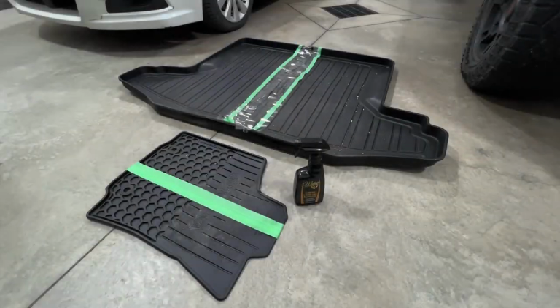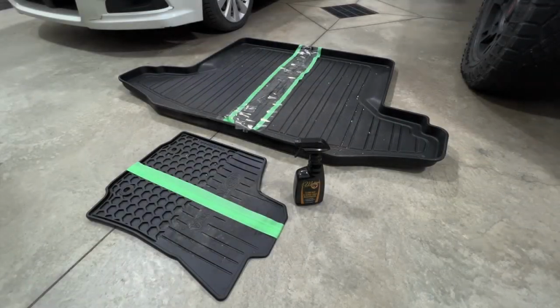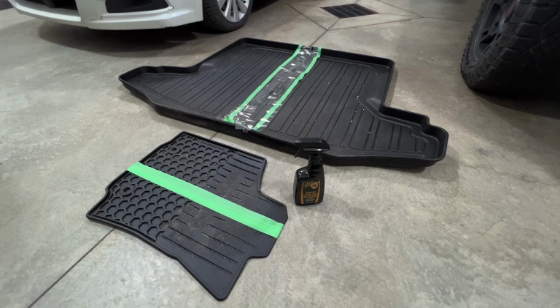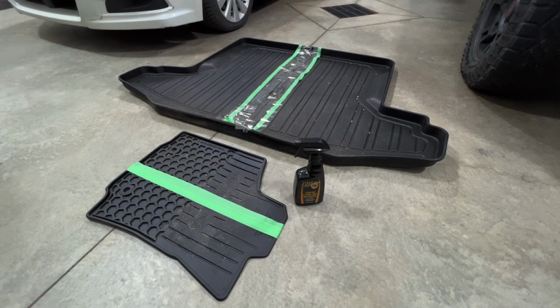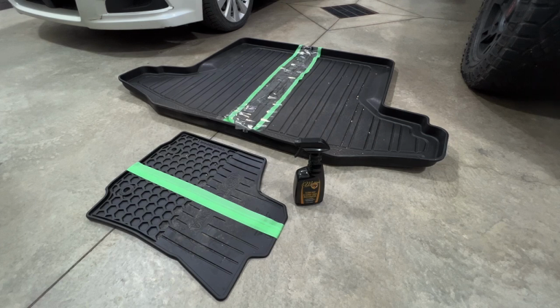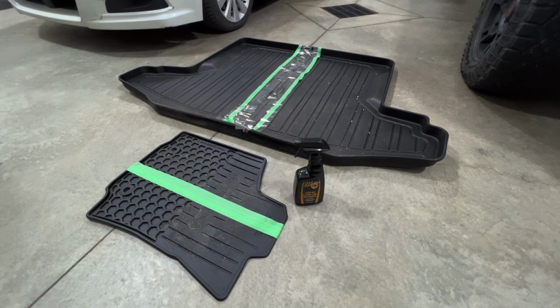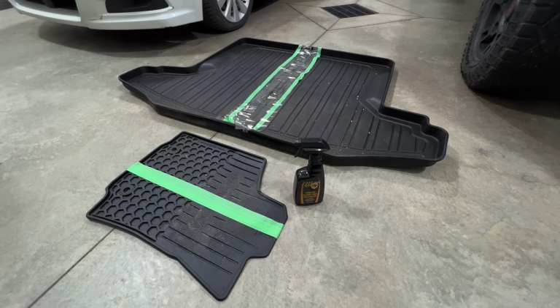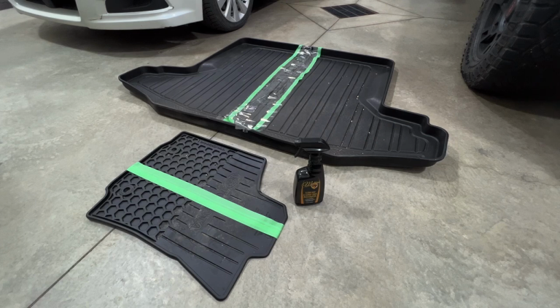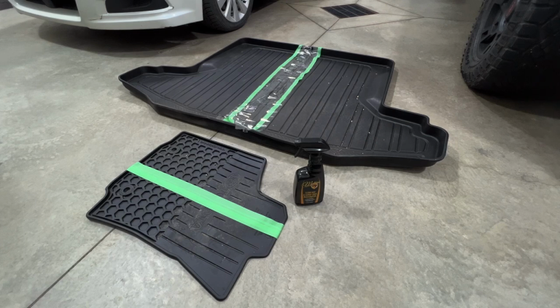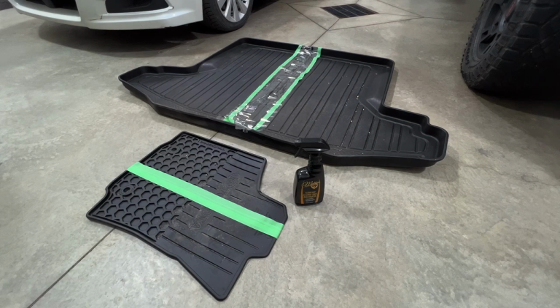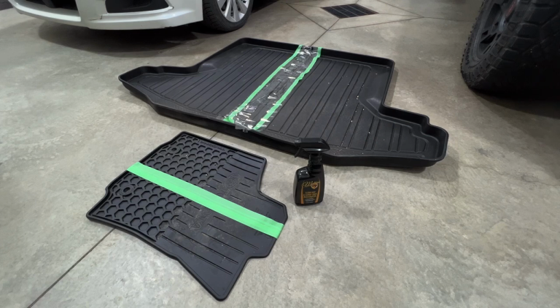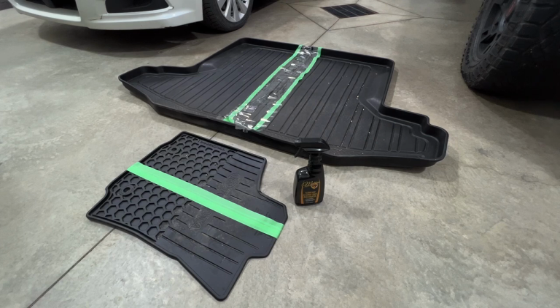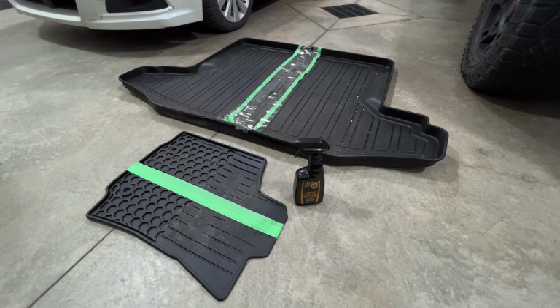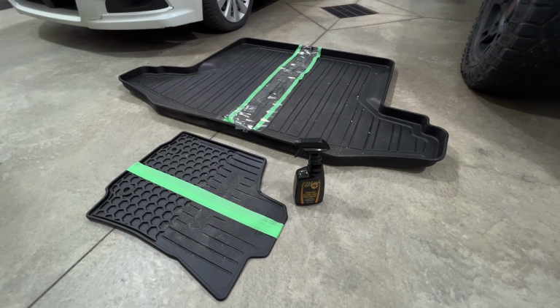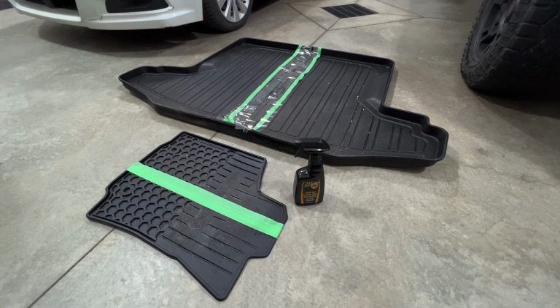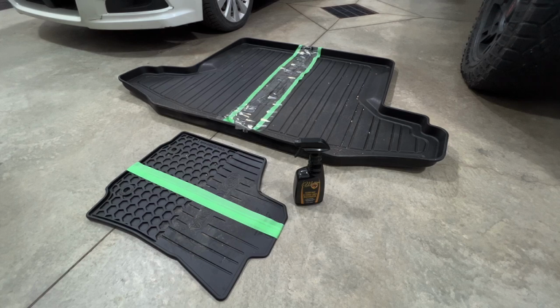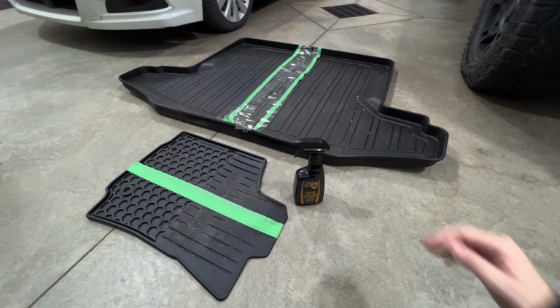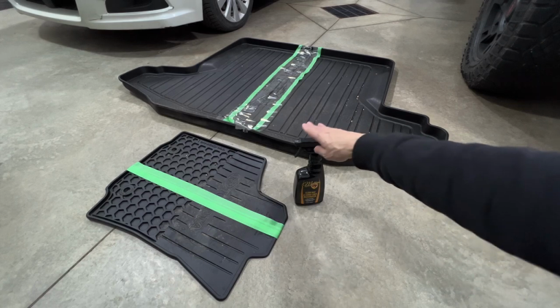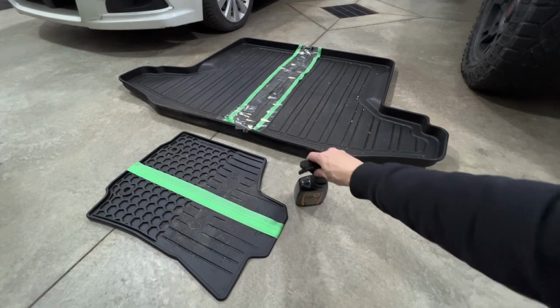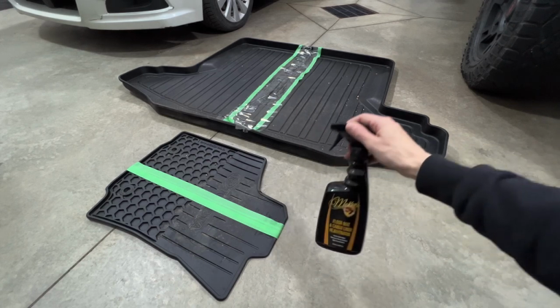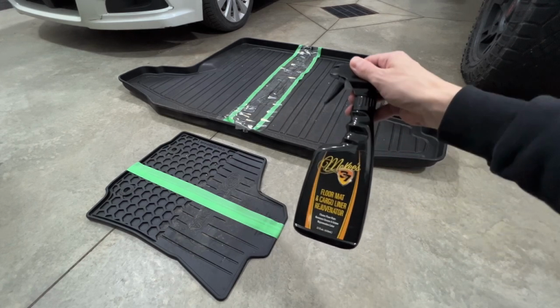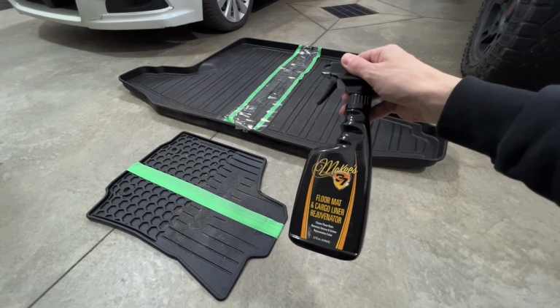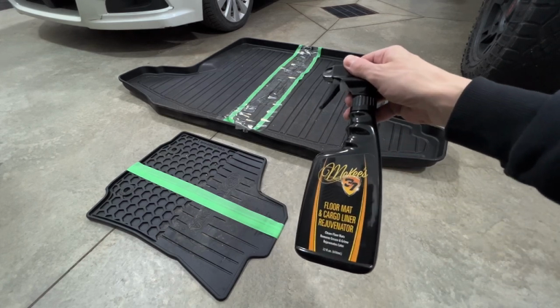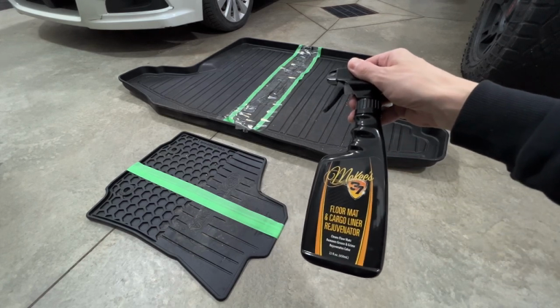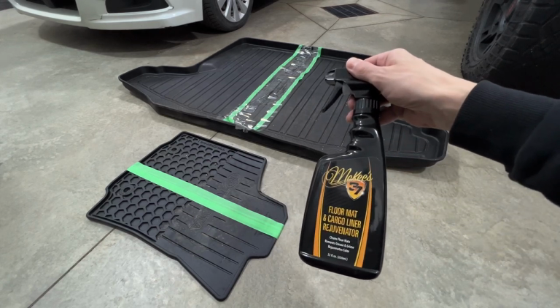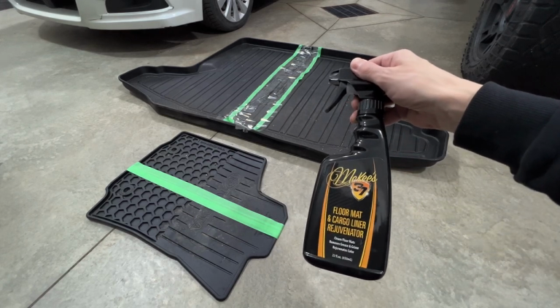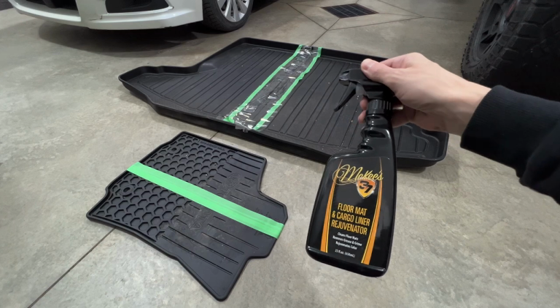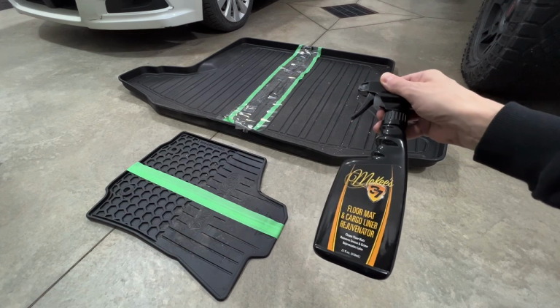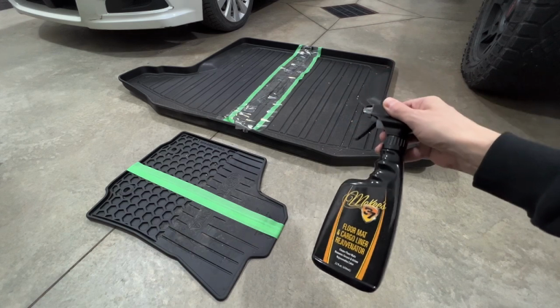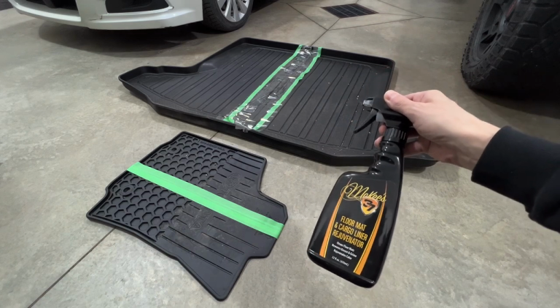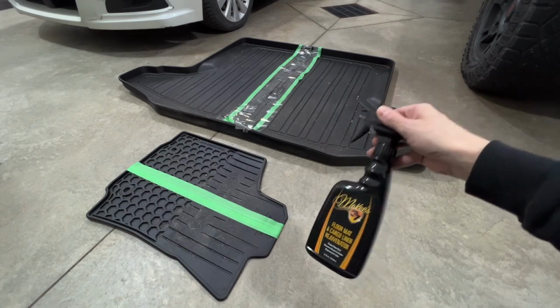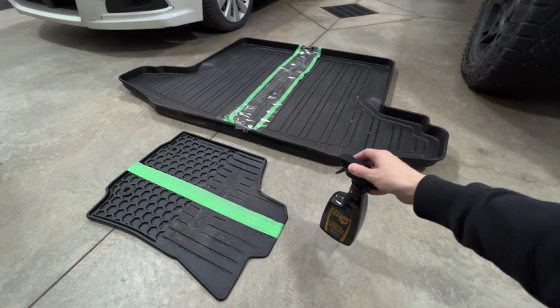What is going on everyone? Welcome to Detail Projects. In today's video we're going to be checking out the McKees 37 Floor Mat and Cargo Liner Rejuvenator and we're going to put it to the test and see what it does. So let's dive right in.